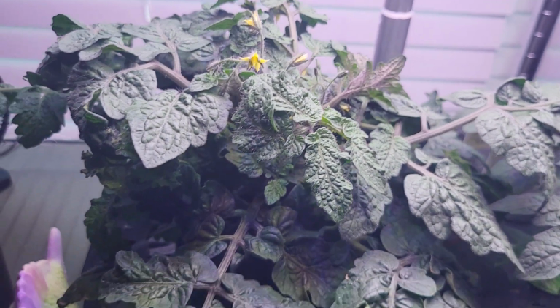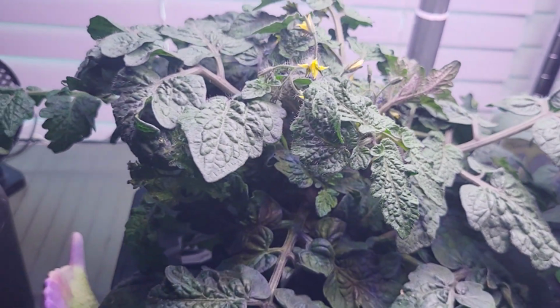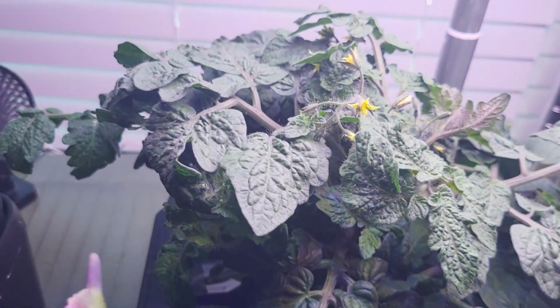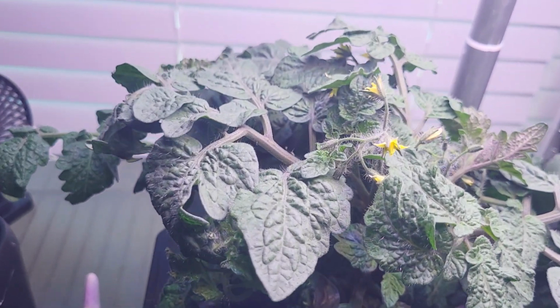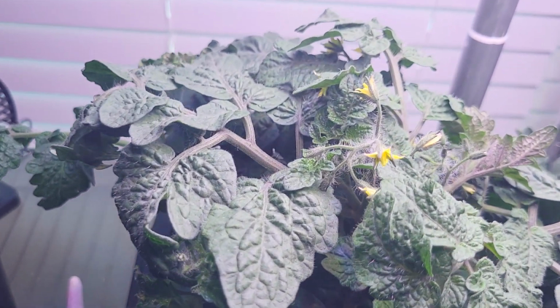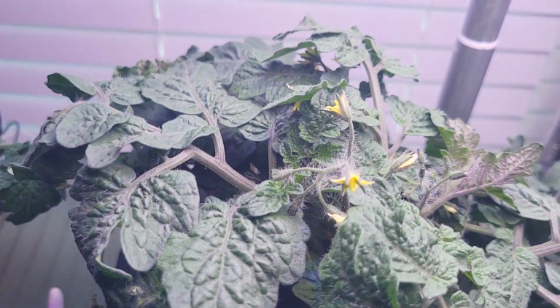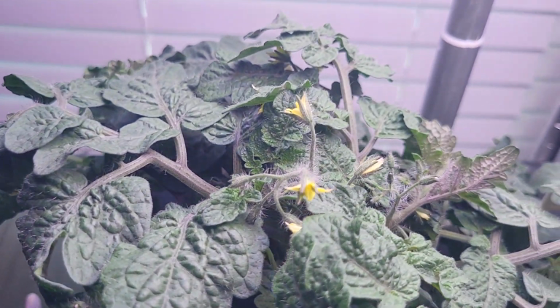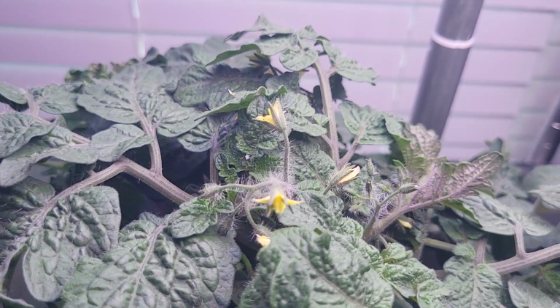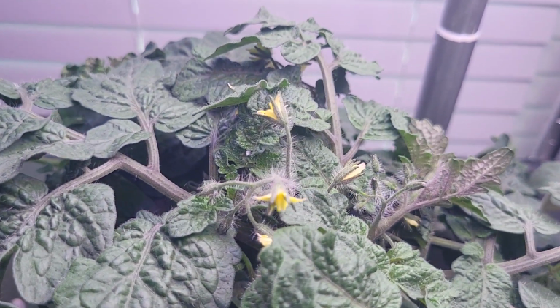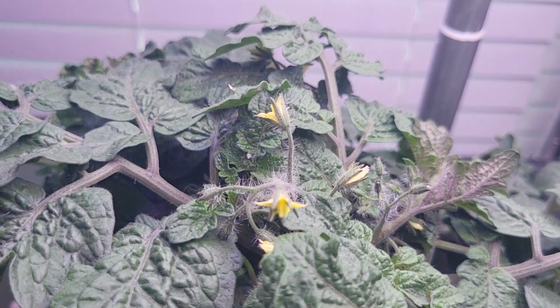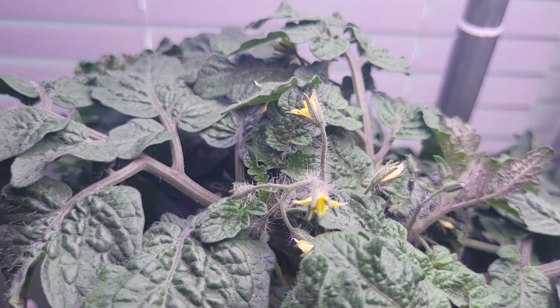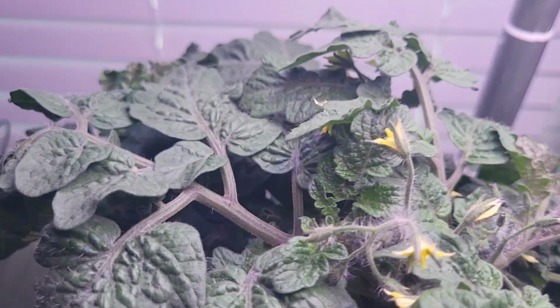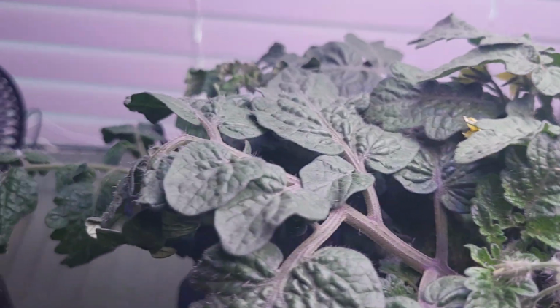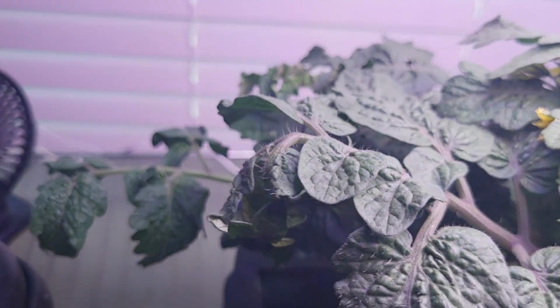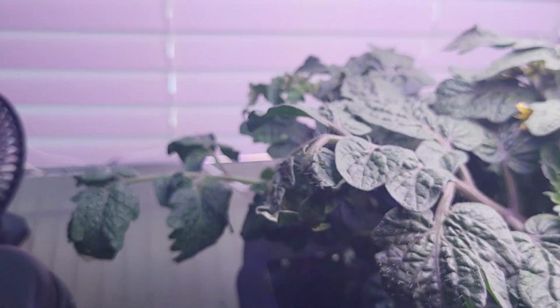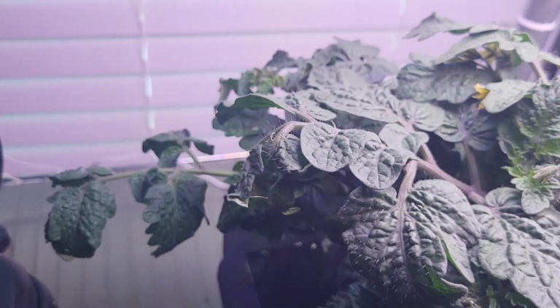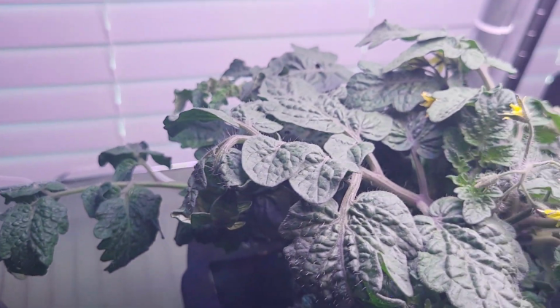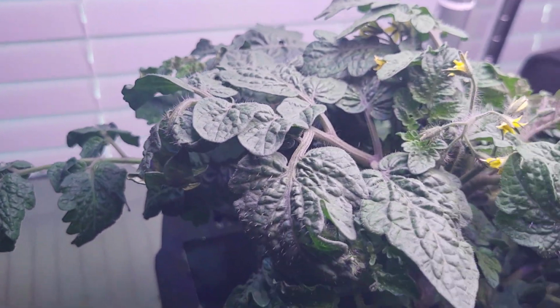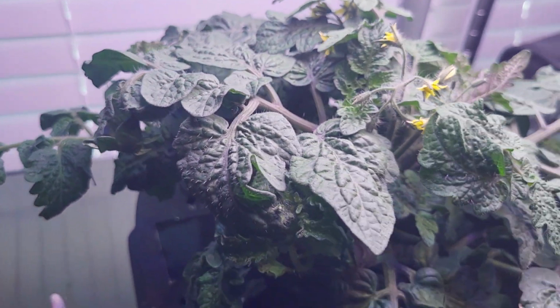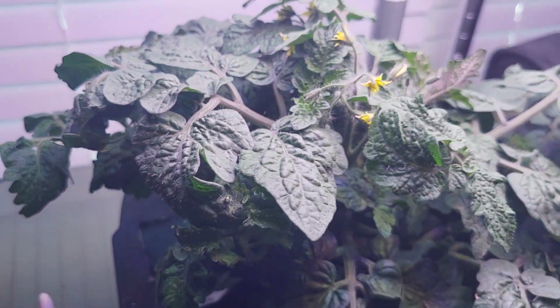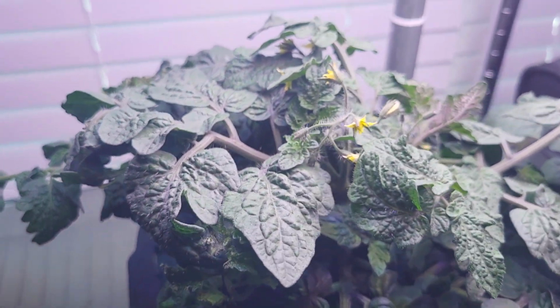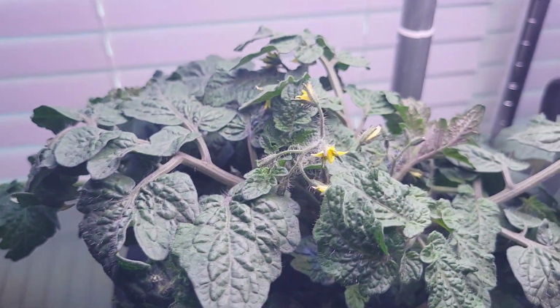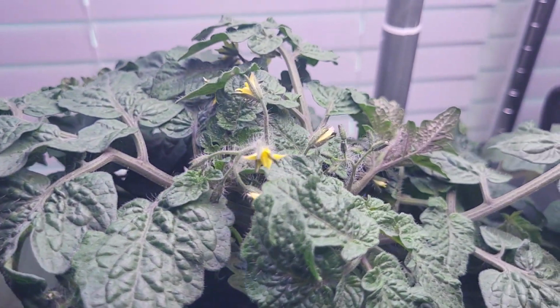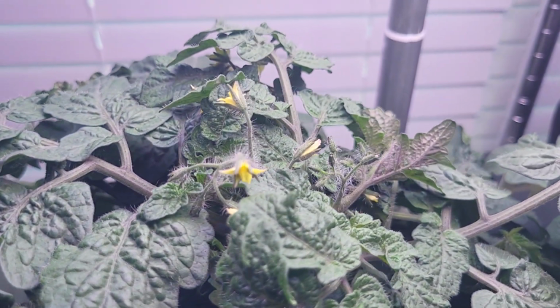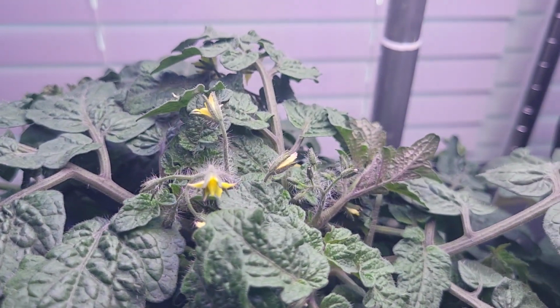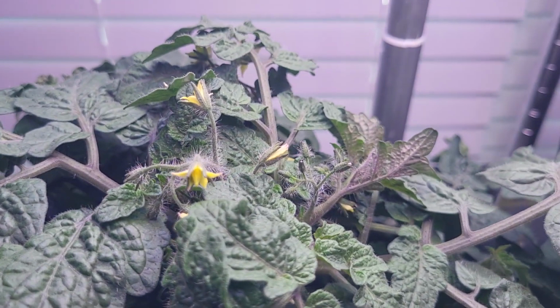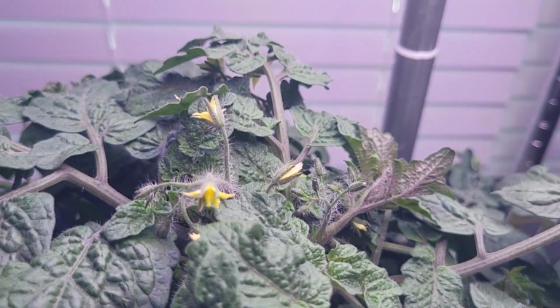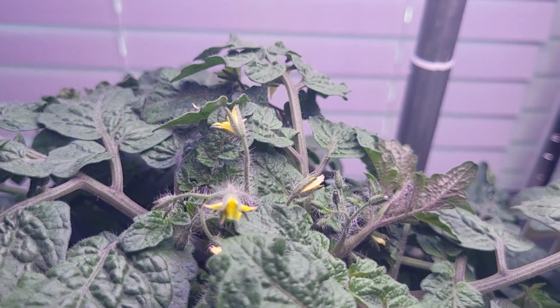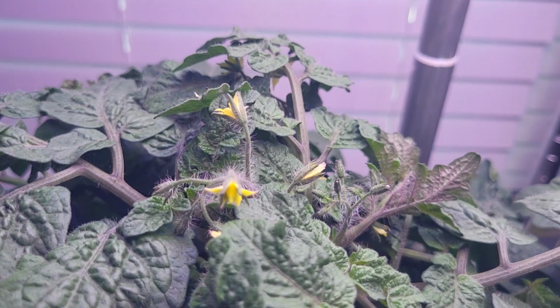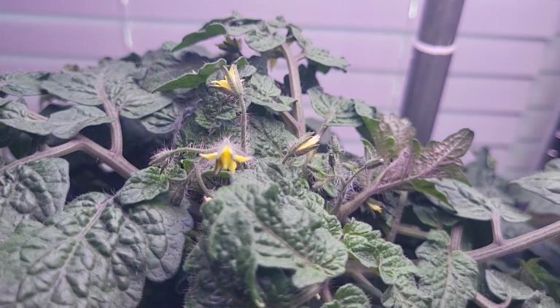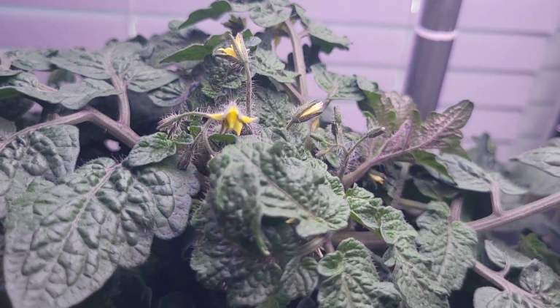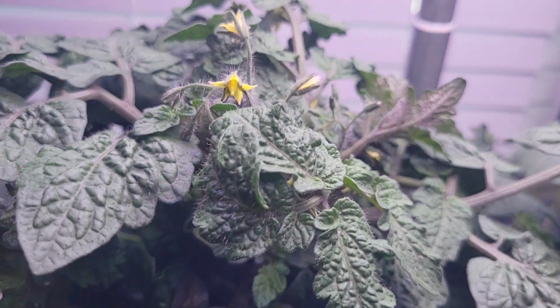Here's day 43 of my tiny tom dwarf tomato plant. It's growing really well and it has lots of flowers.